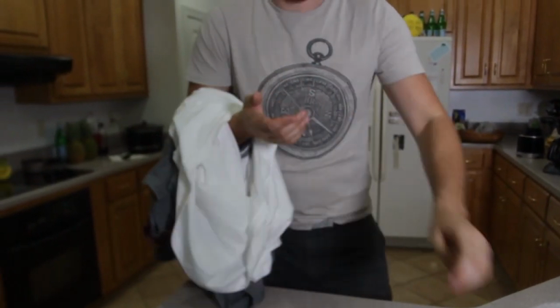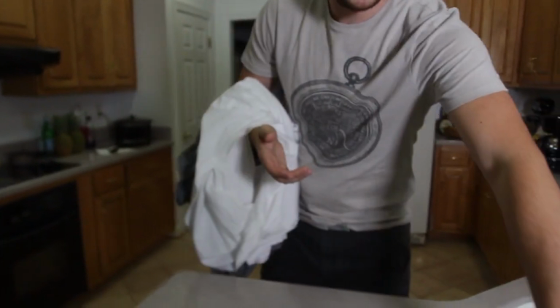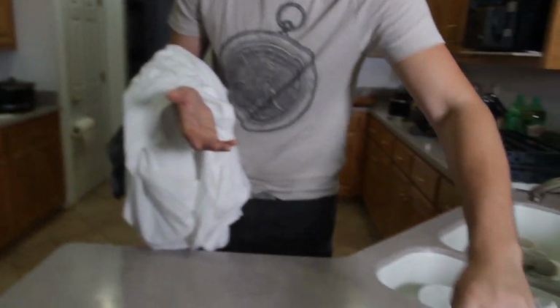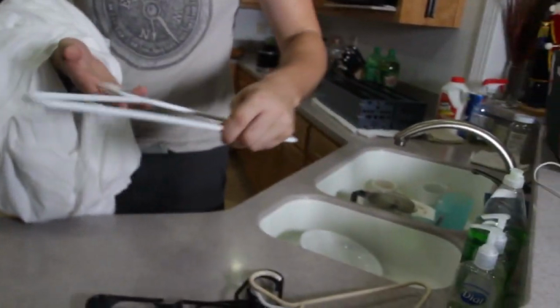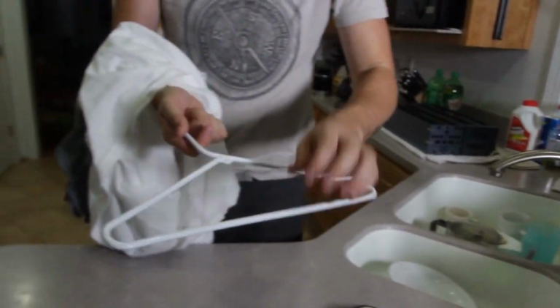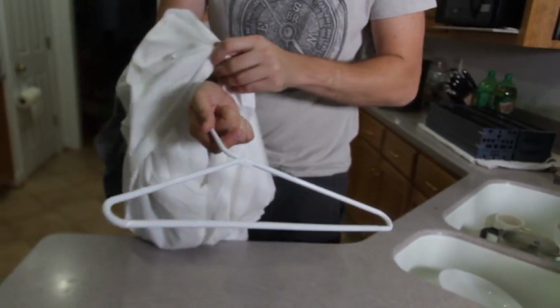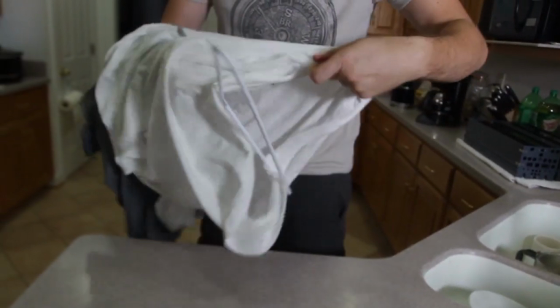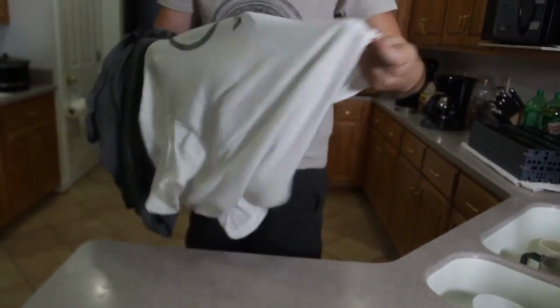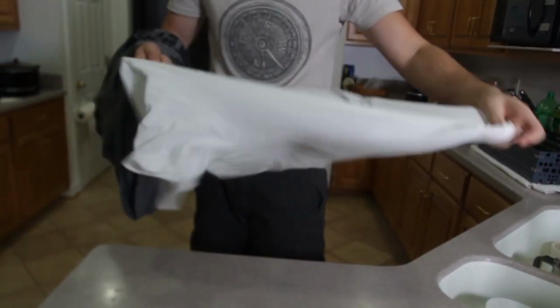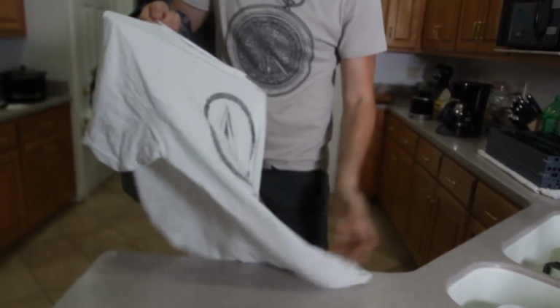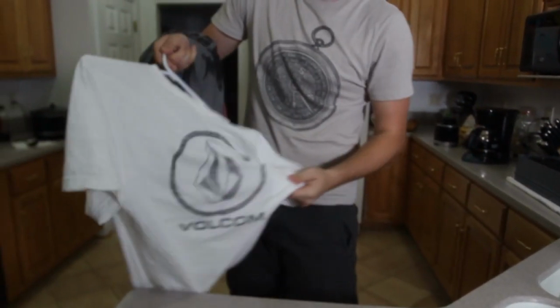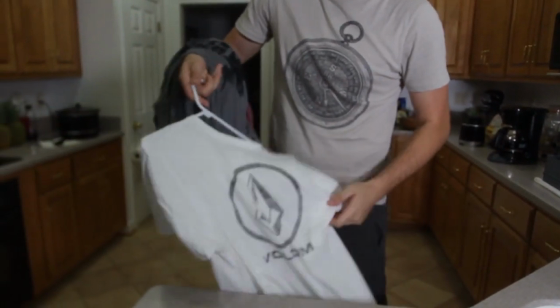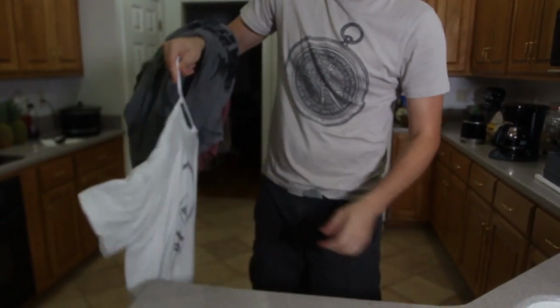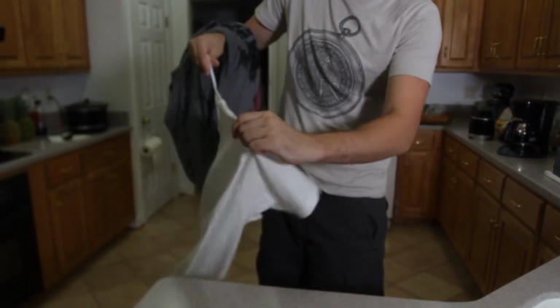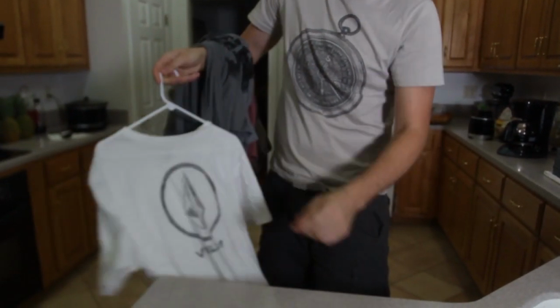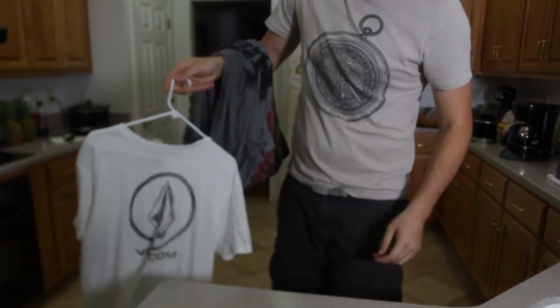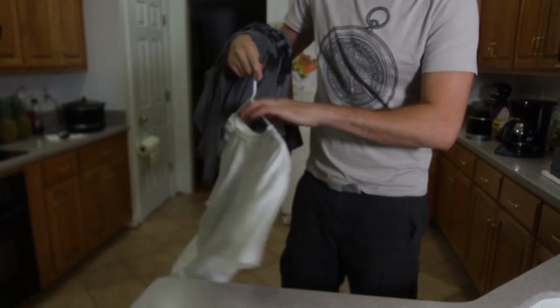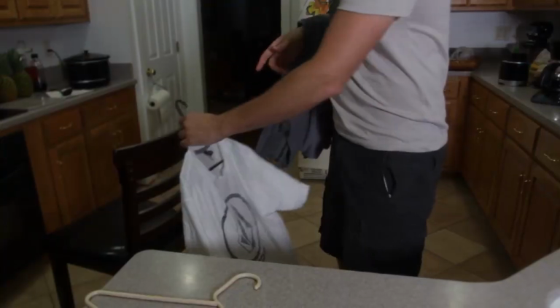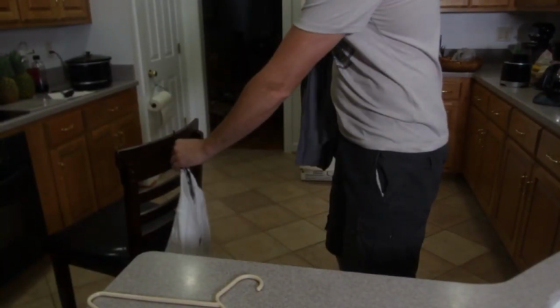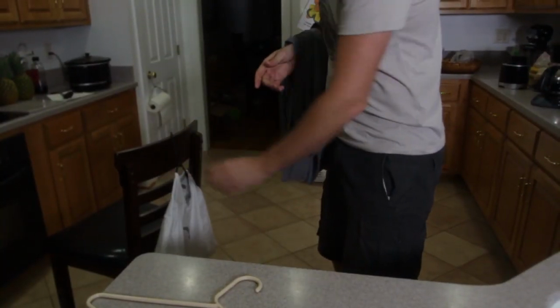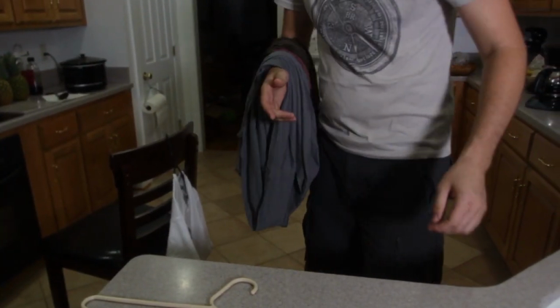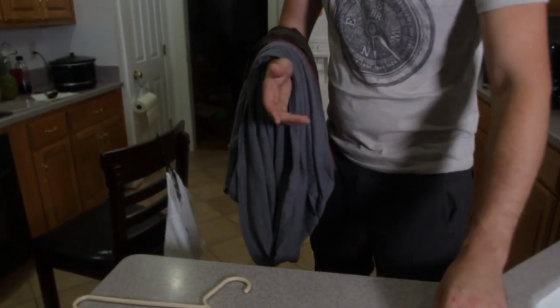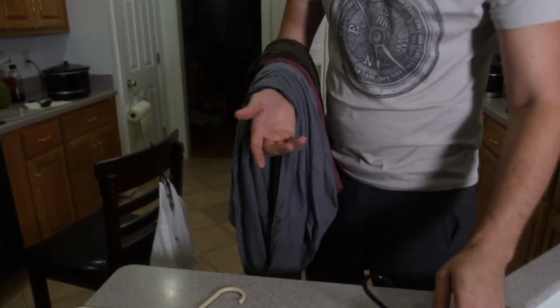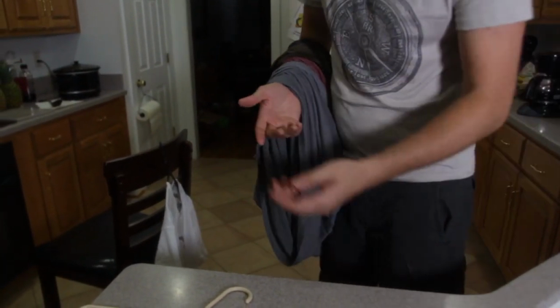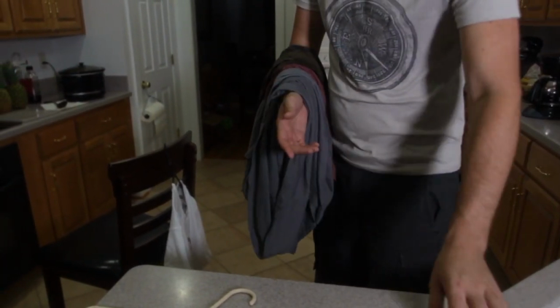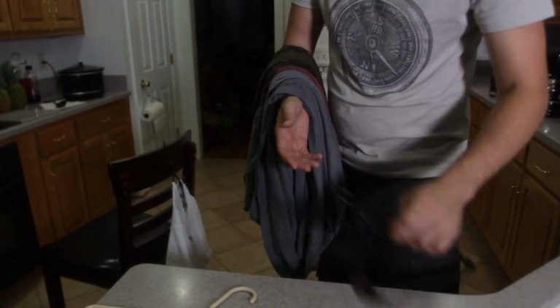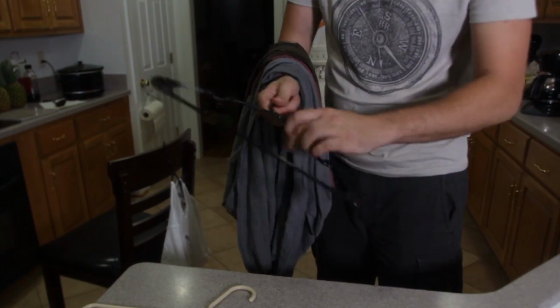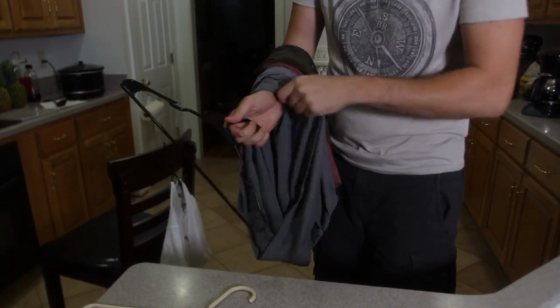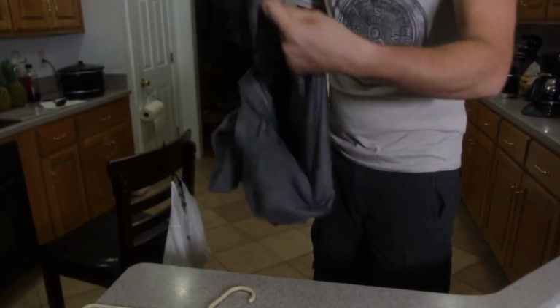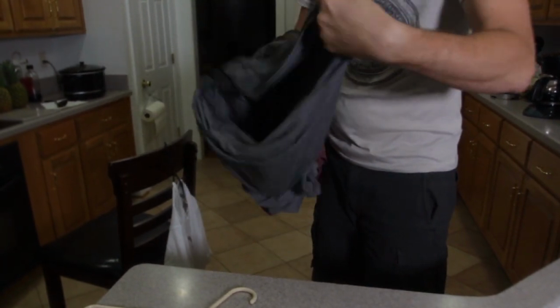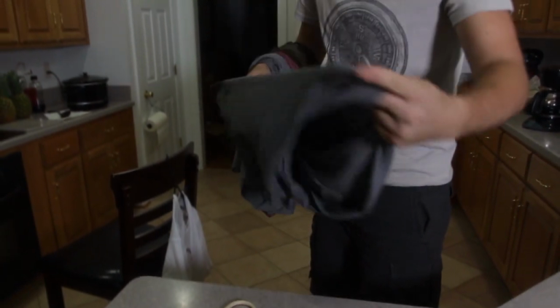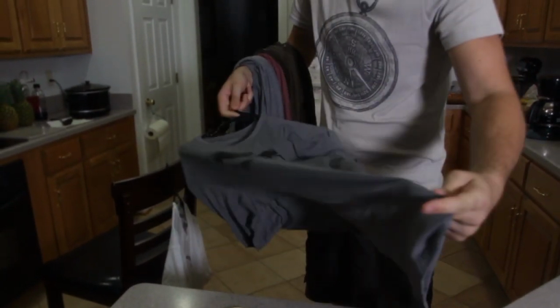Then grab a hanger, put it in your hand, push it through. Boom! This shirt is done, just like that. You want to hang it somewhere, of course on the chair. So let's do it the first way.